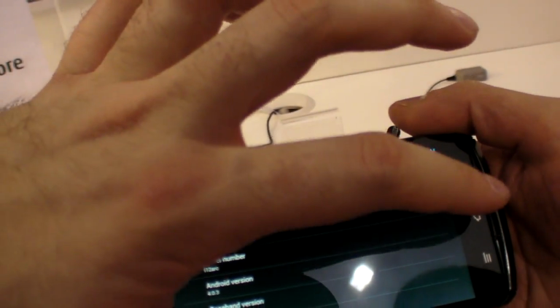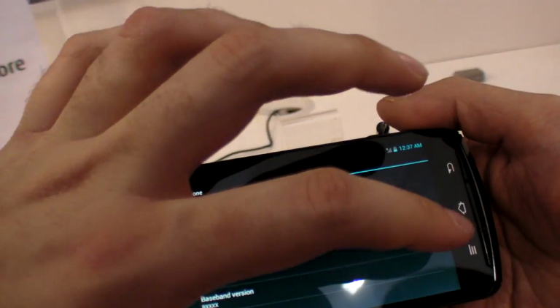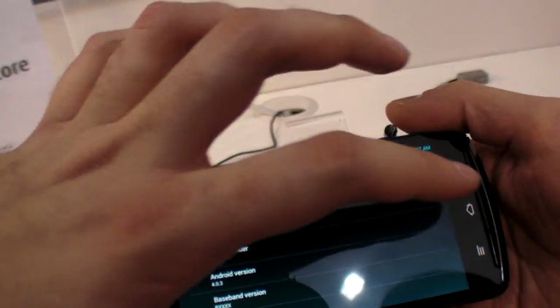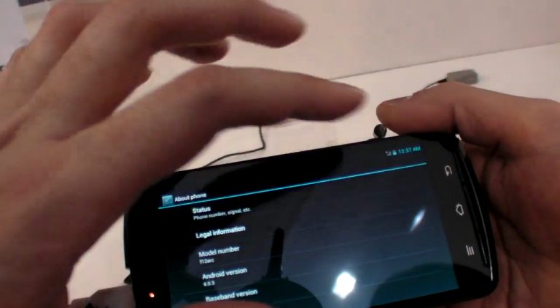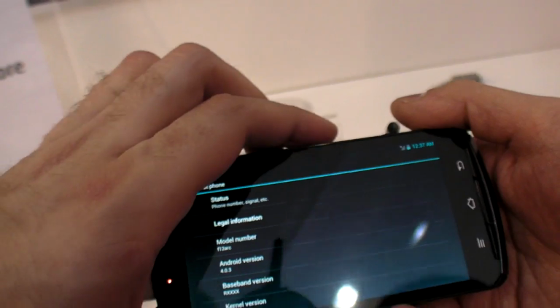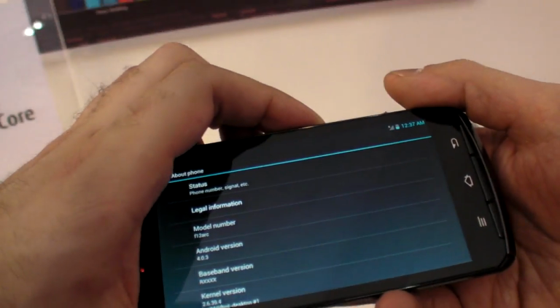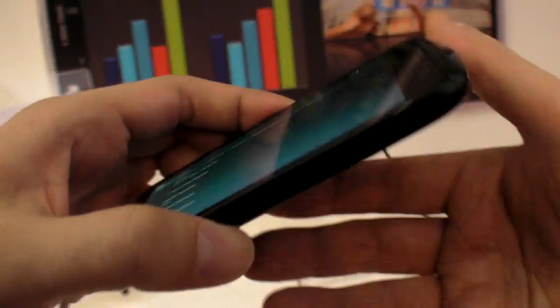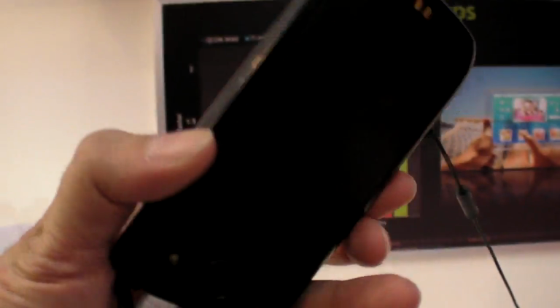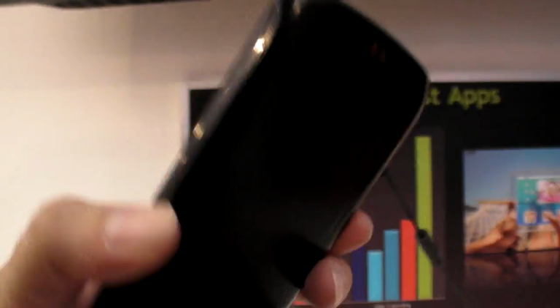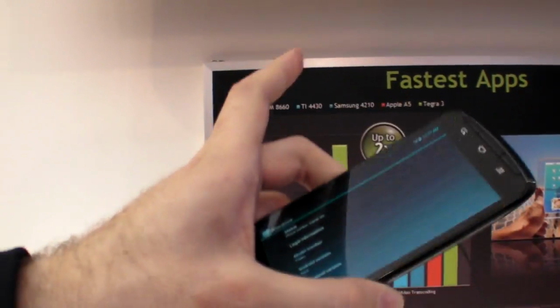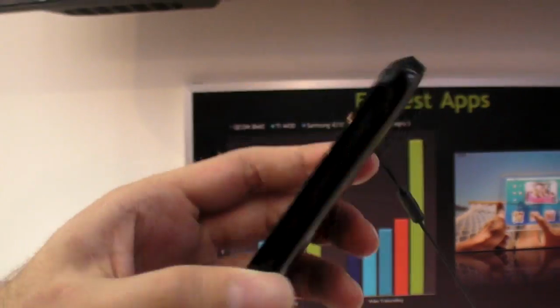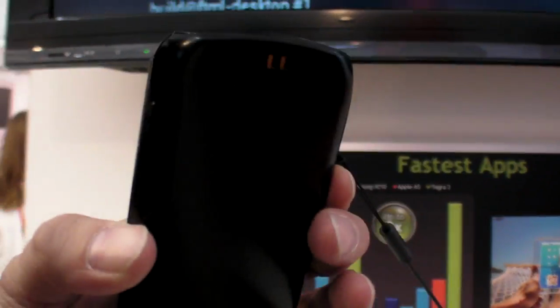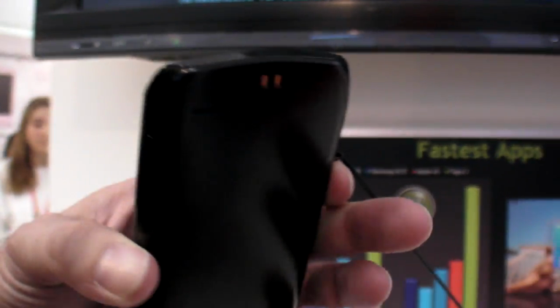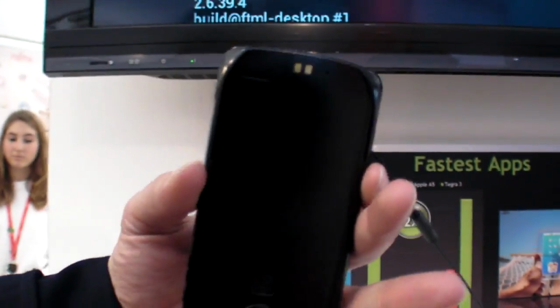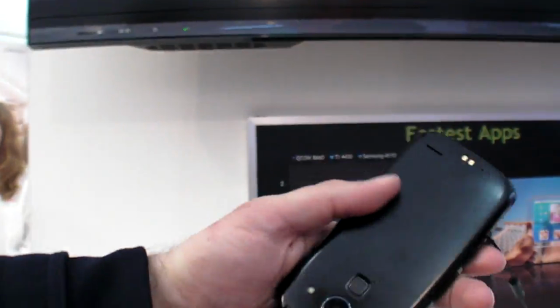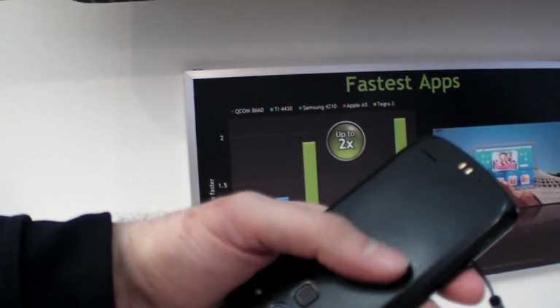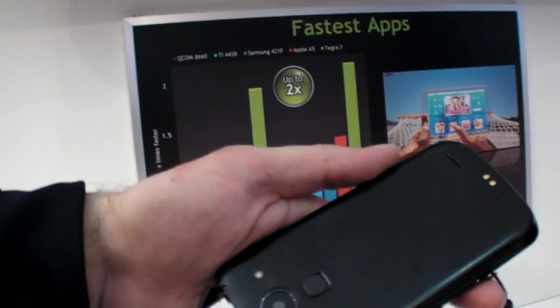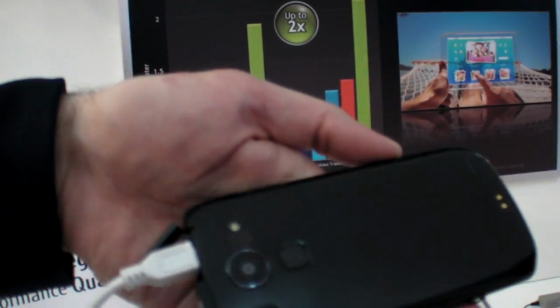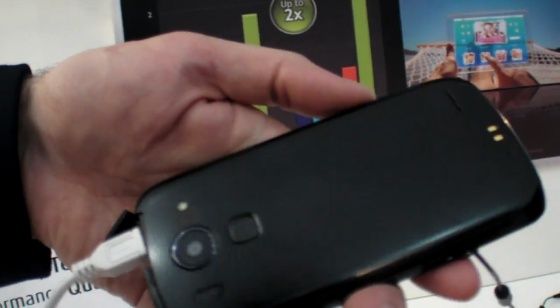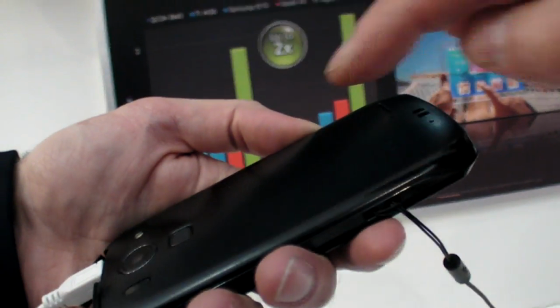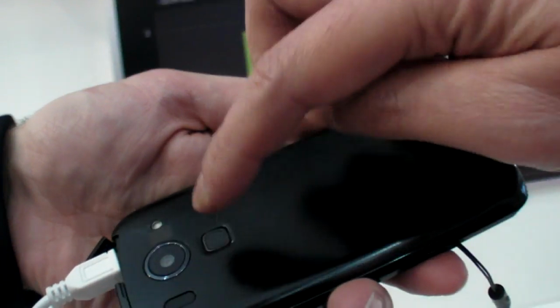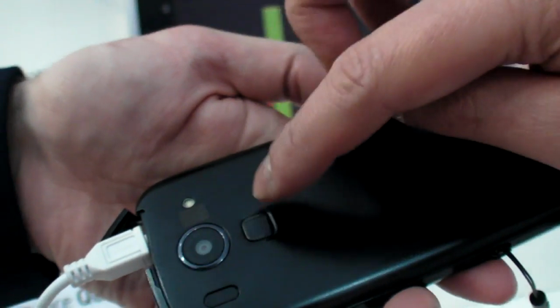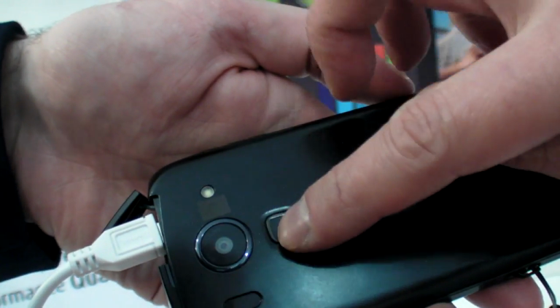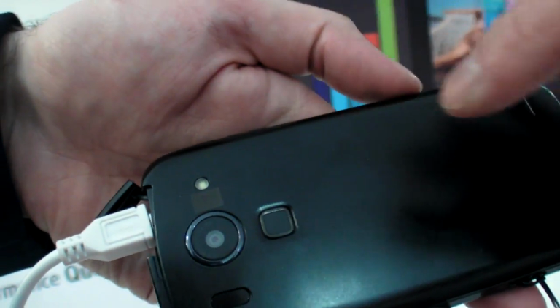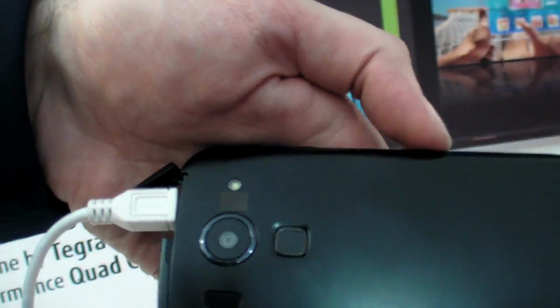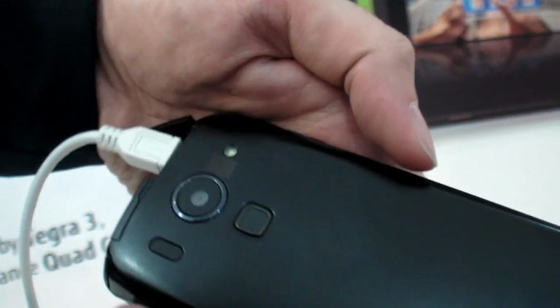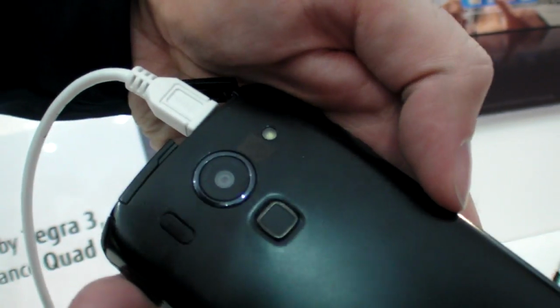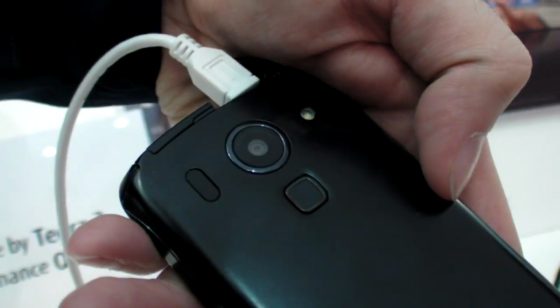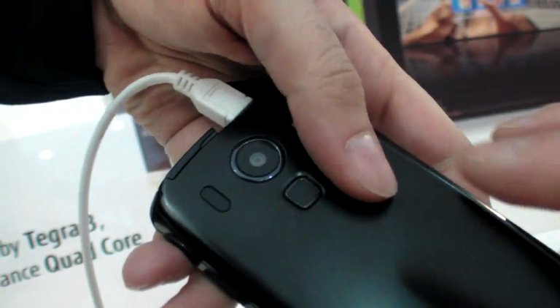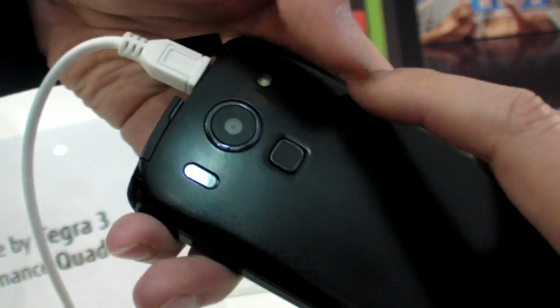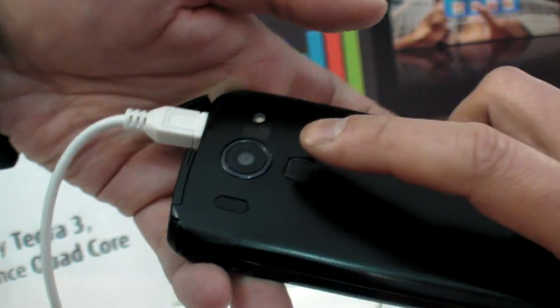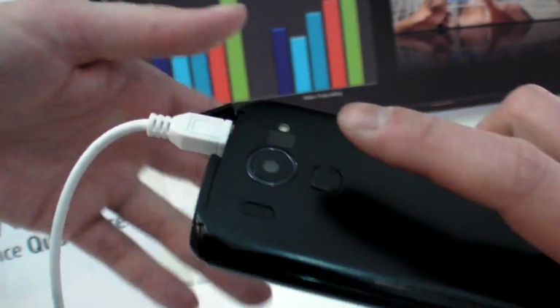This is ultra high-spec. What else are you showing? Fingerprint — it has a fingerprint sensor.